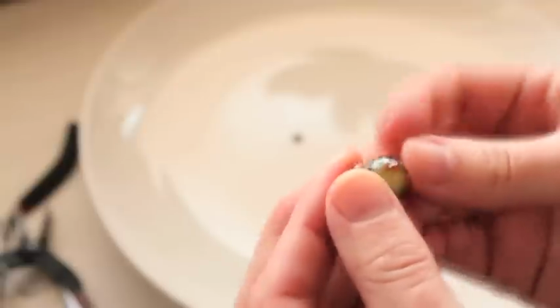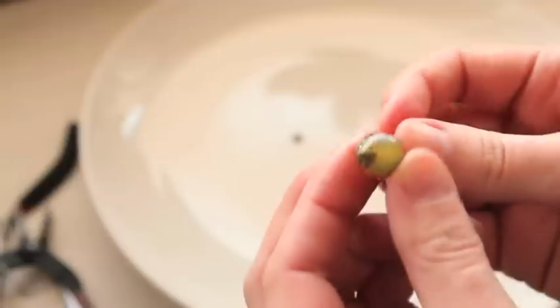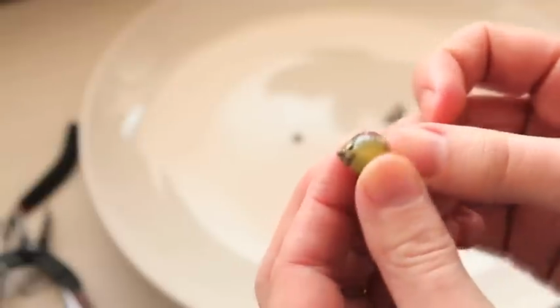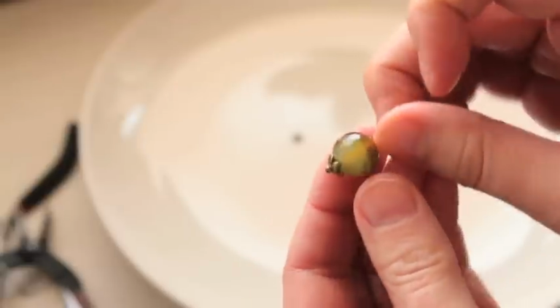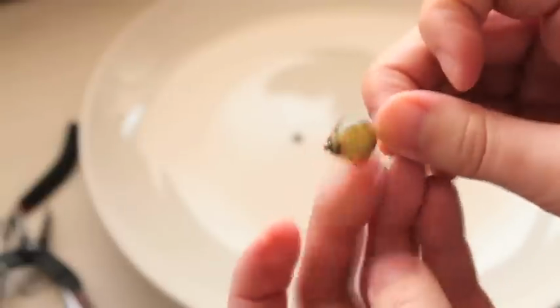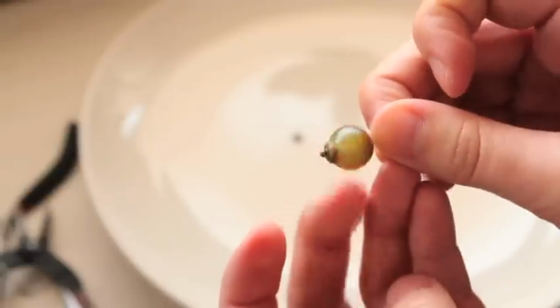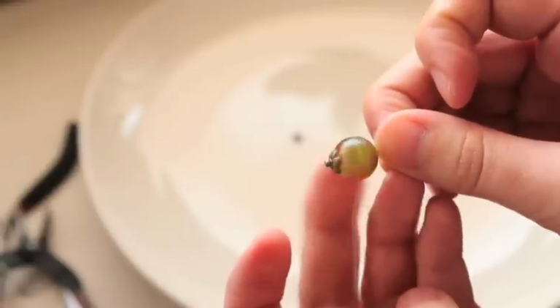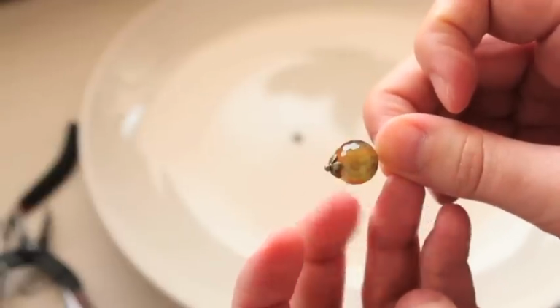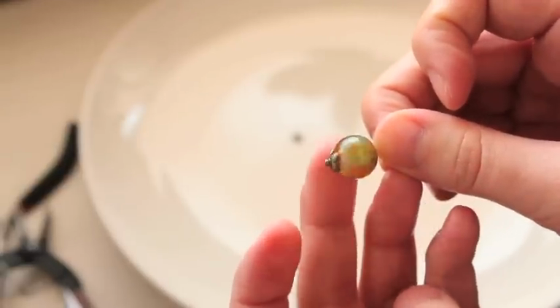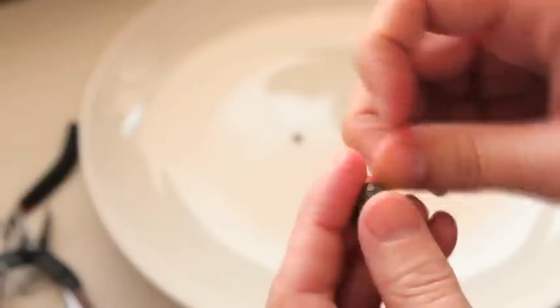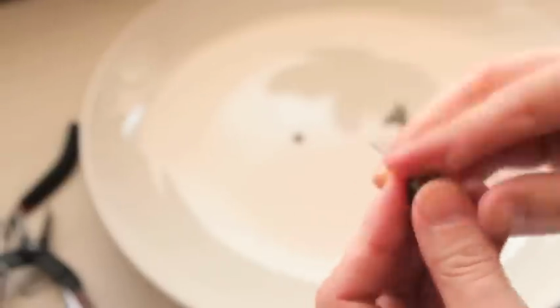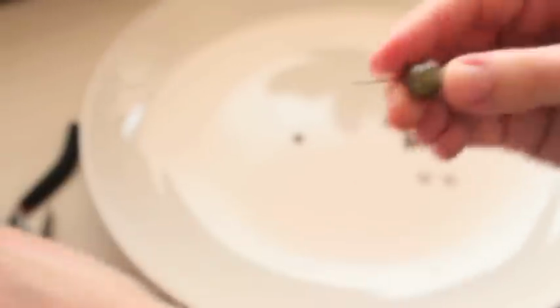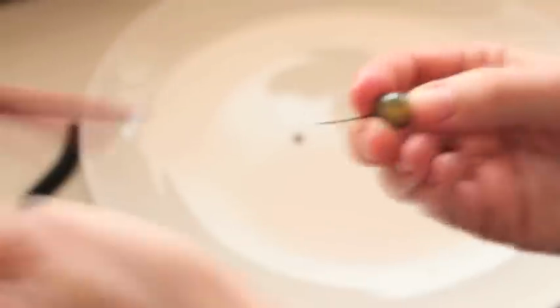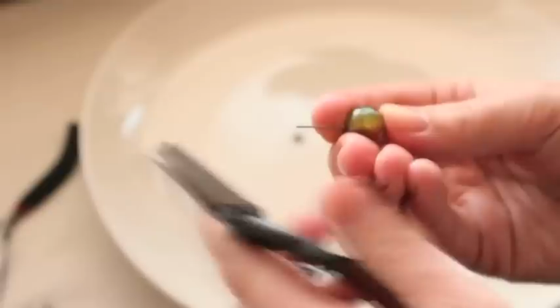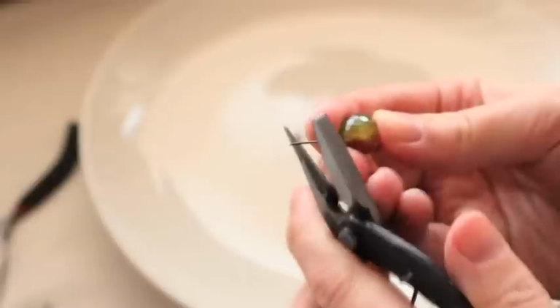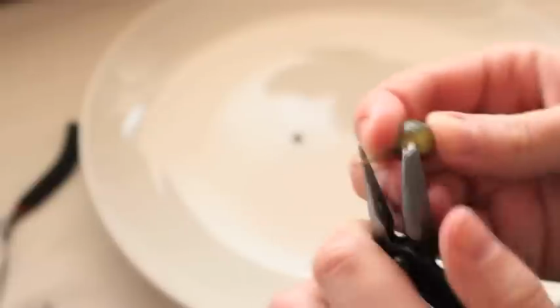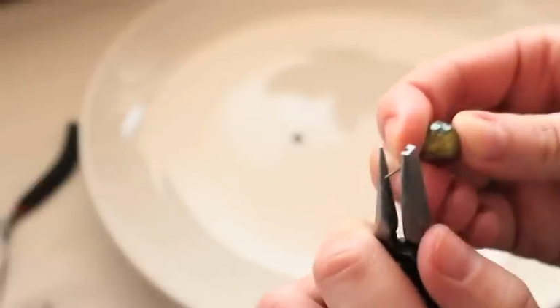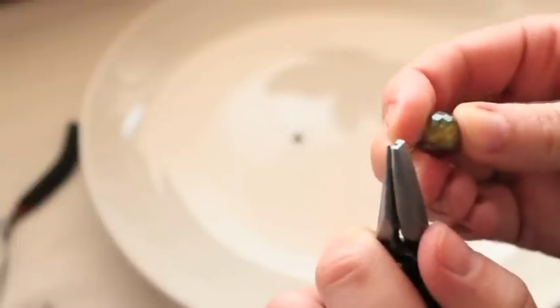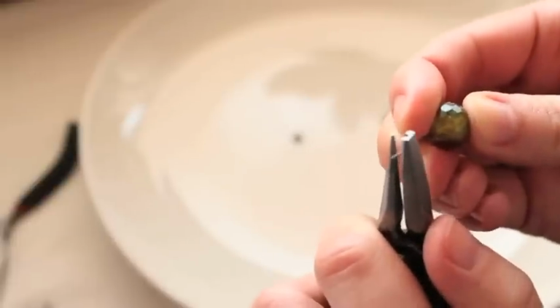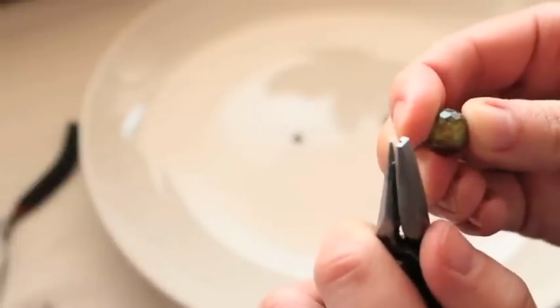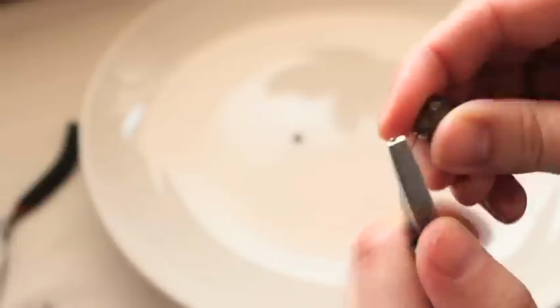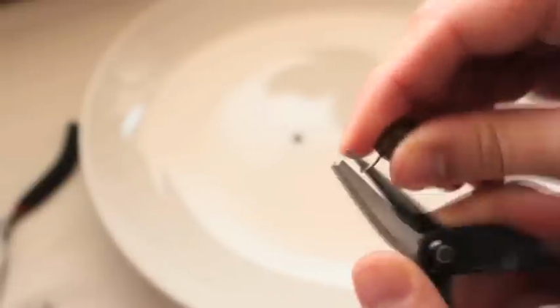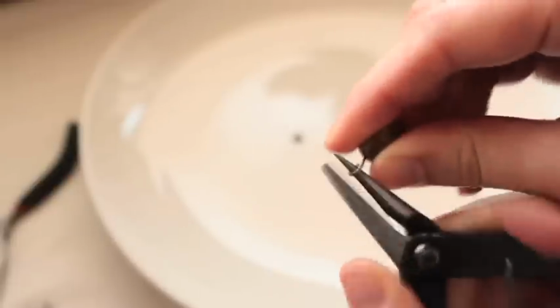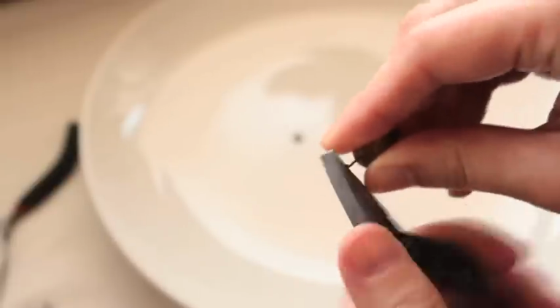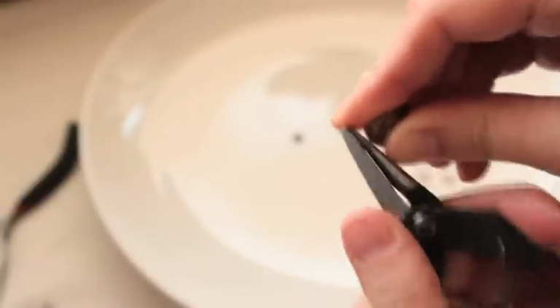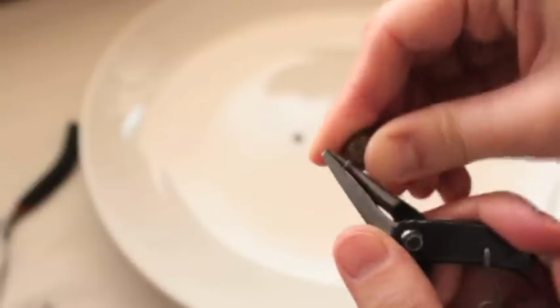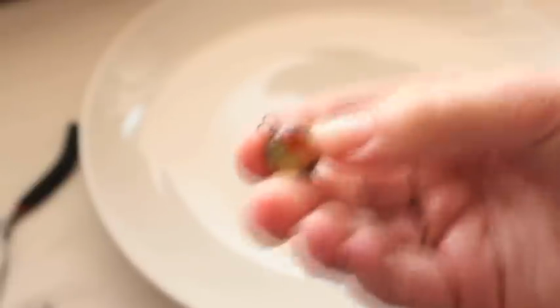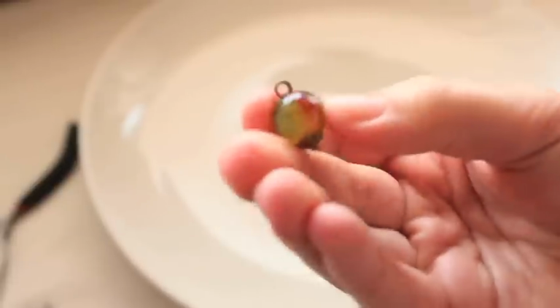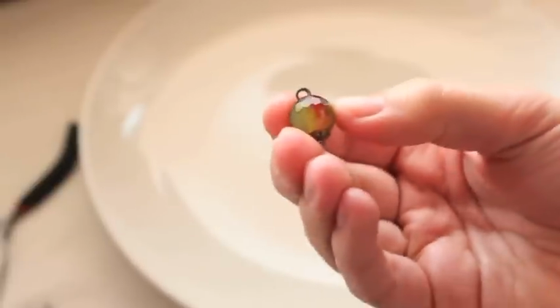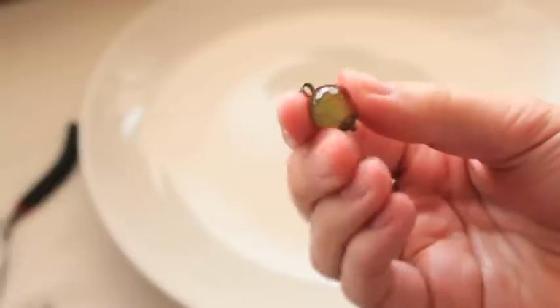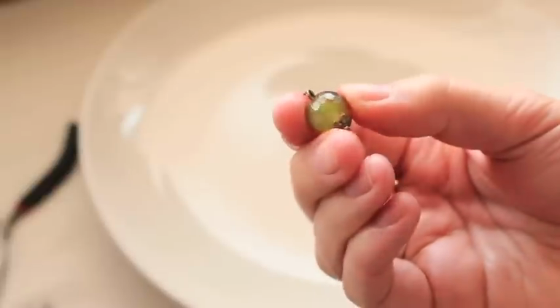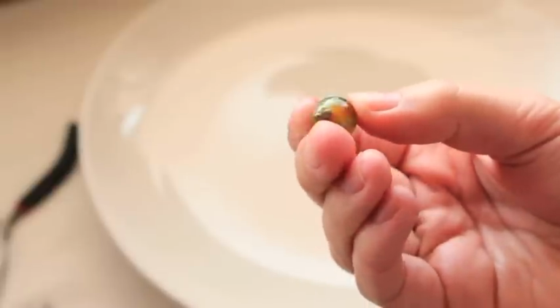Now it's much bigger and it's not coming through — it's like a cork. And the only thing that's left is to make a little hoop by twisting your pin. There you go, it's done. It's very easy.